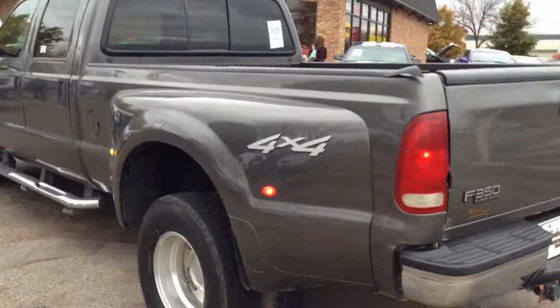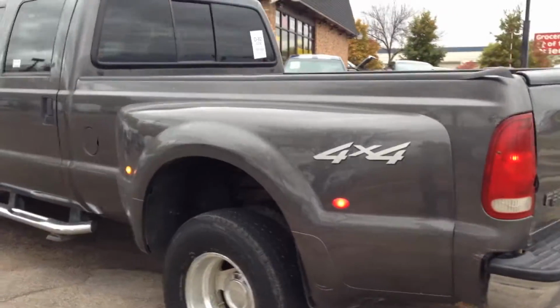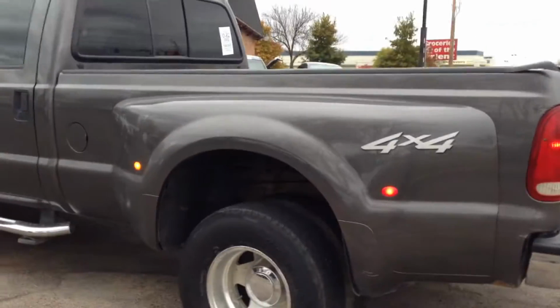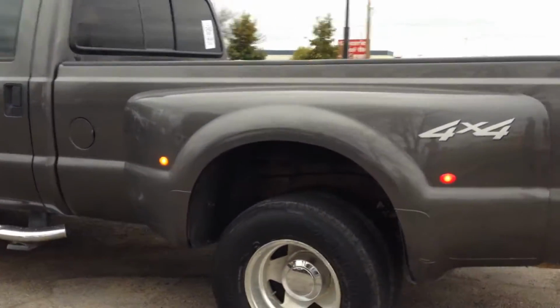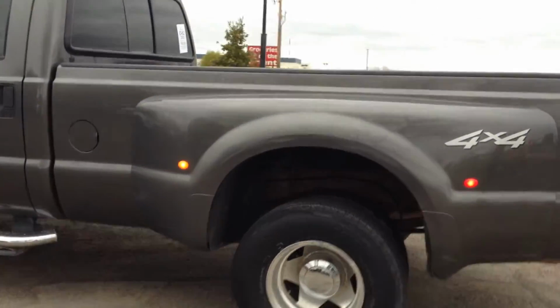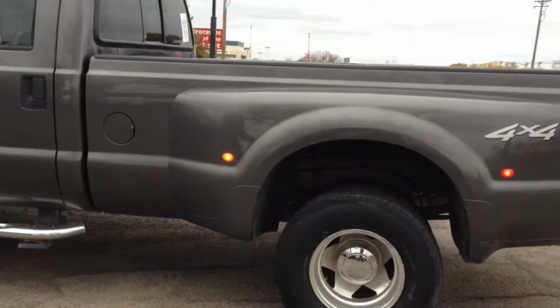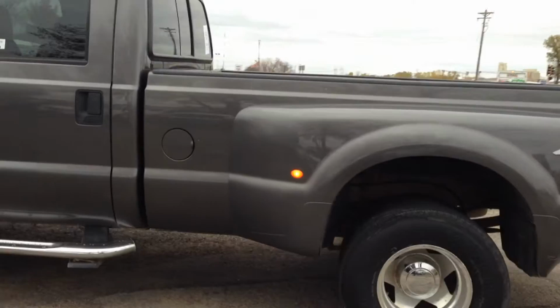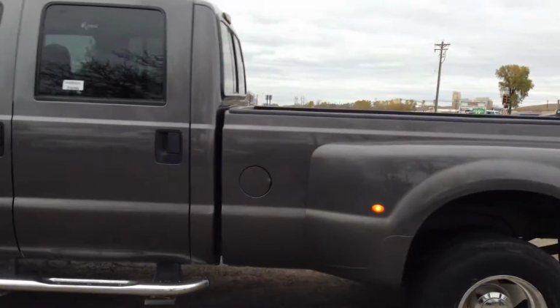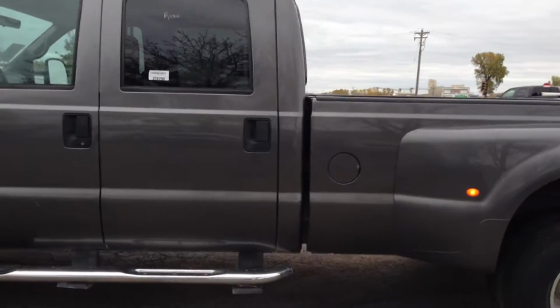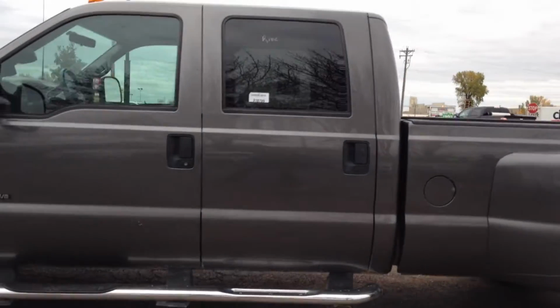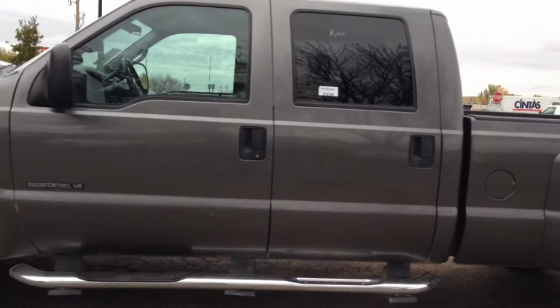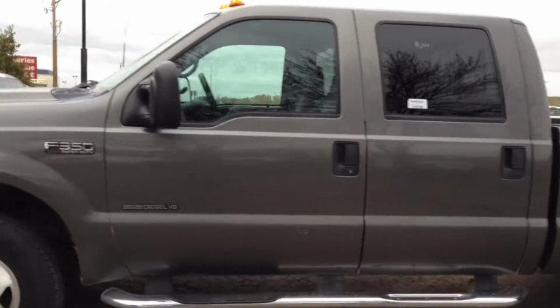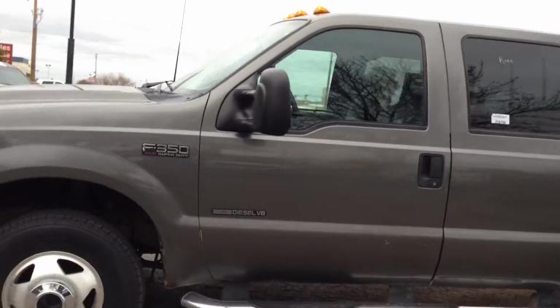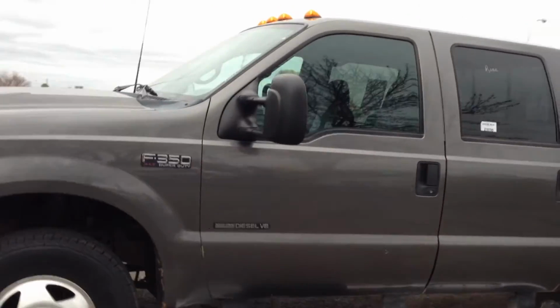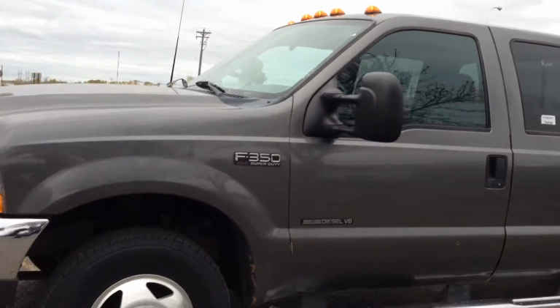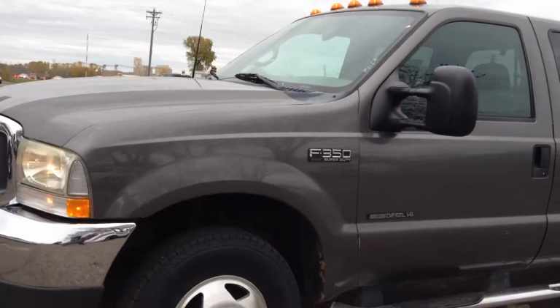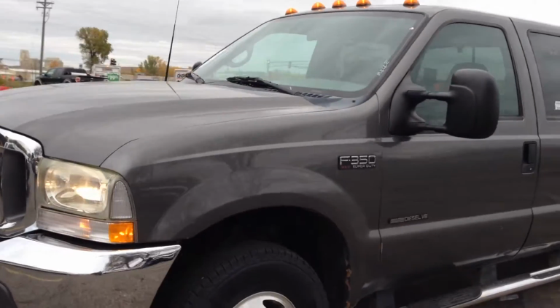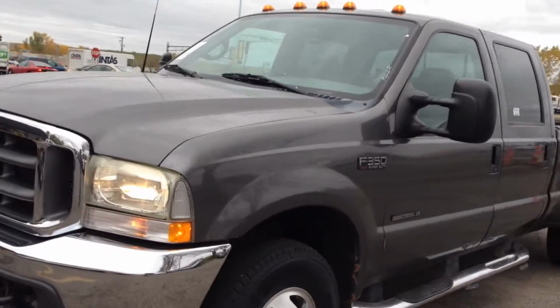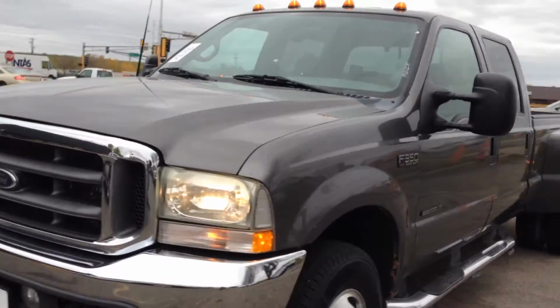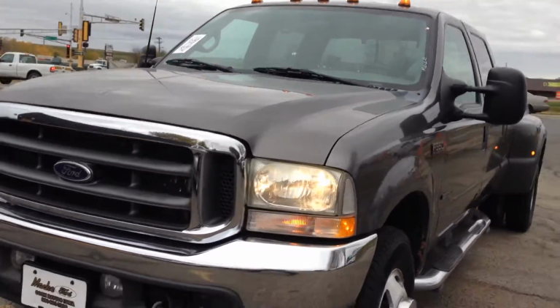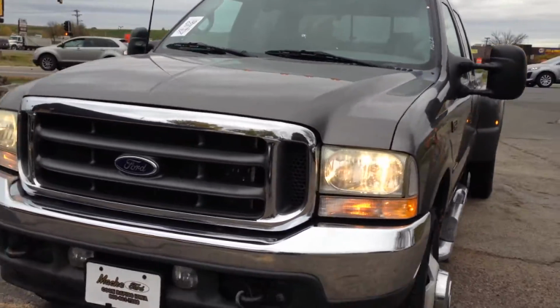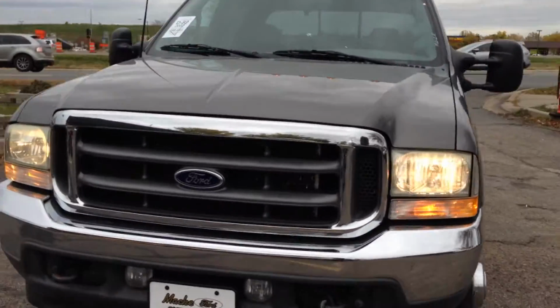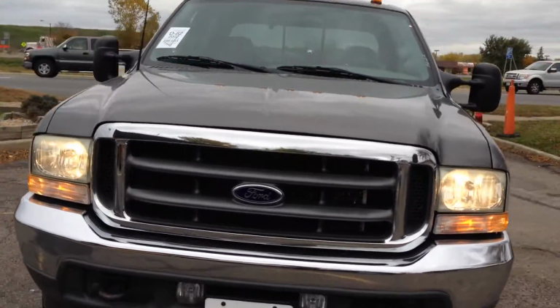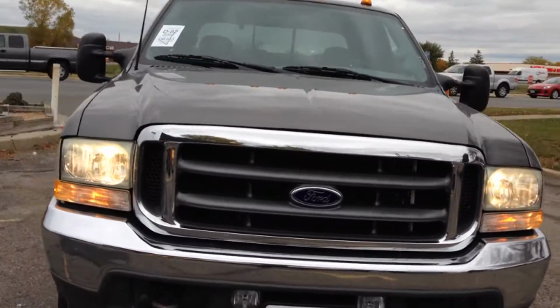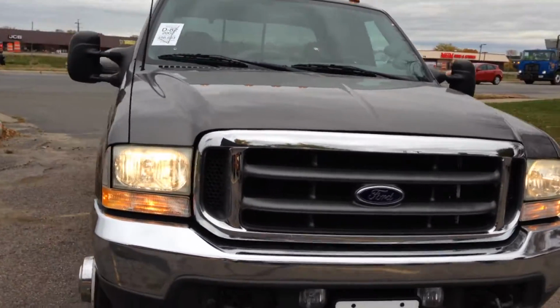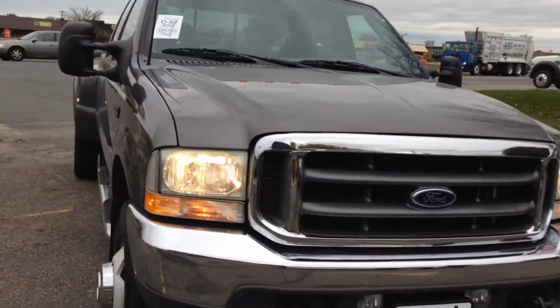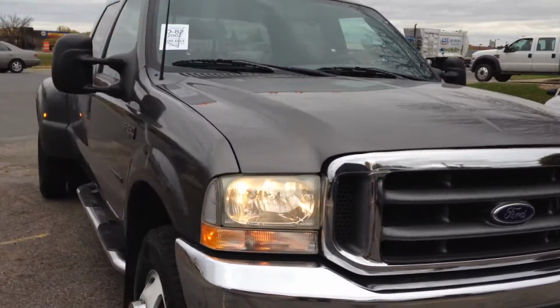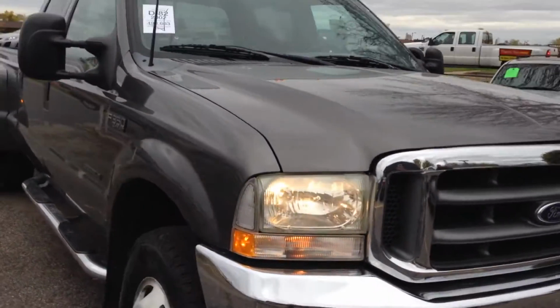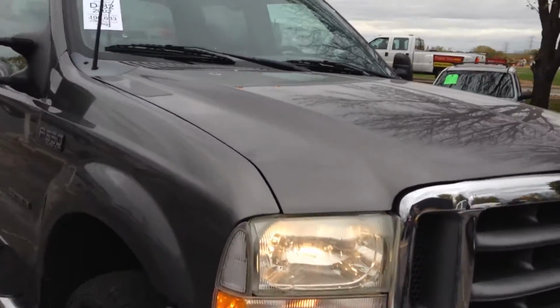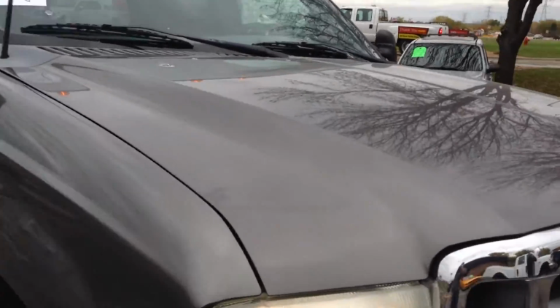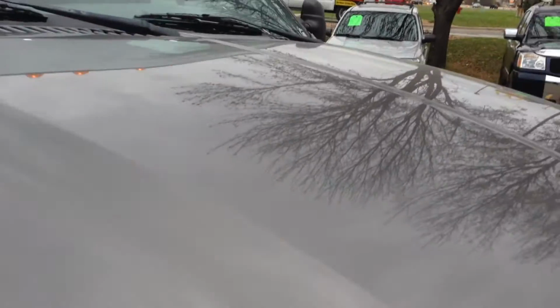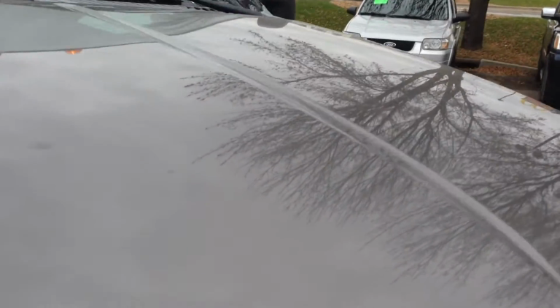Truck is in extremely nice shape, out of state, 4-wheel drive, aluminum wheels, 5-inch factory running boards, telescopic coin mirrors, clearance lights on top, tow hooks, fog lights, engine block heater — beautiful truck folks. Let's get close up to the paint.